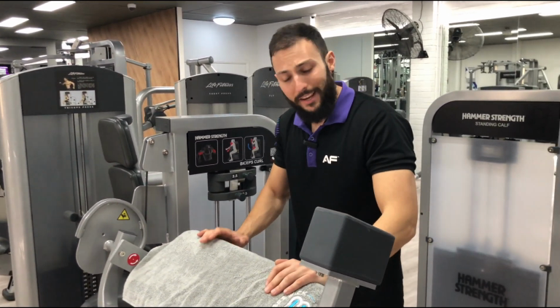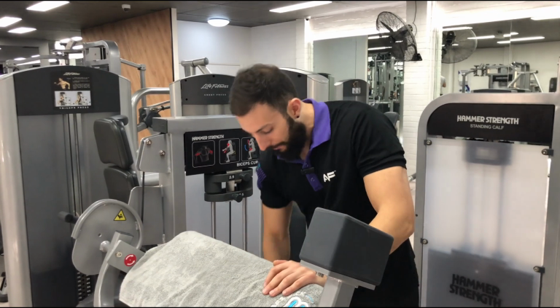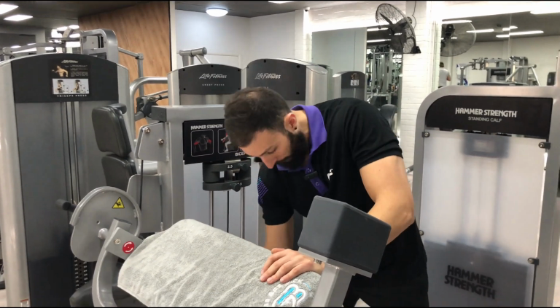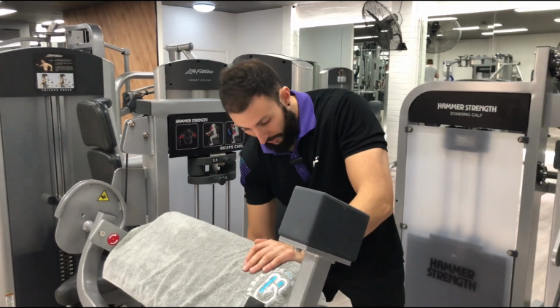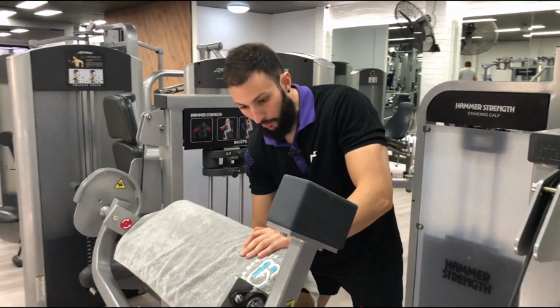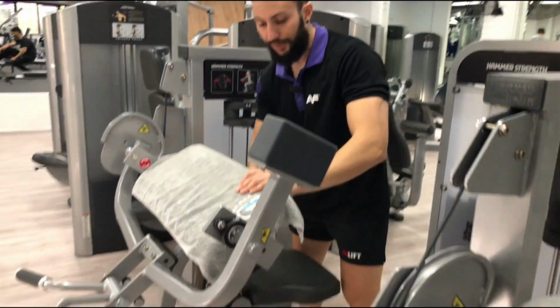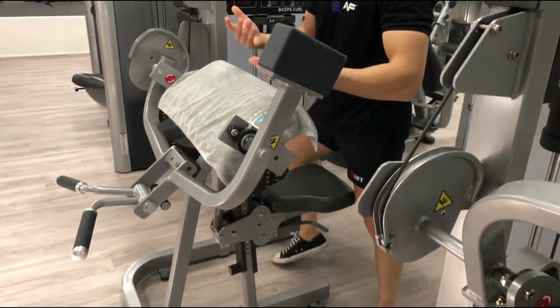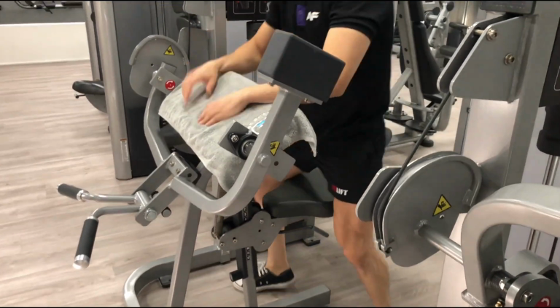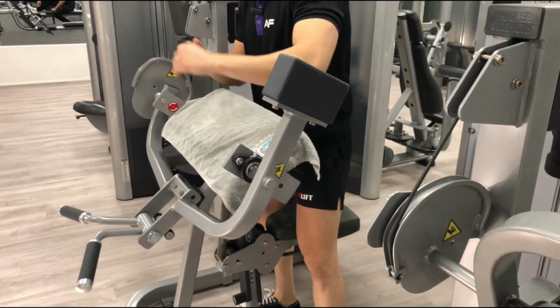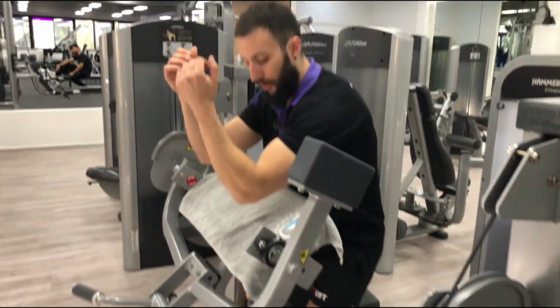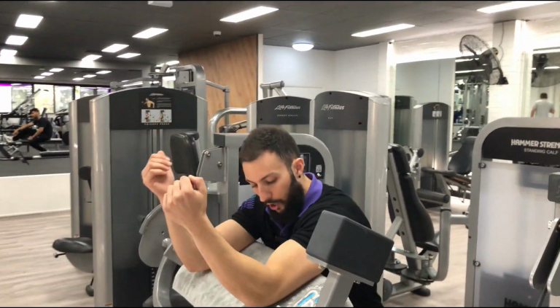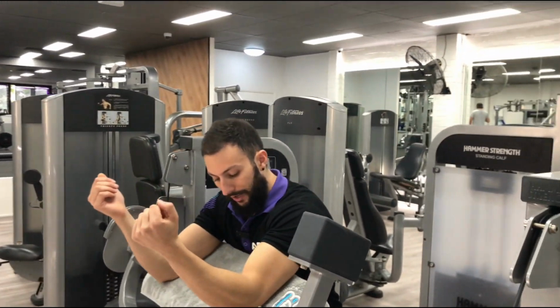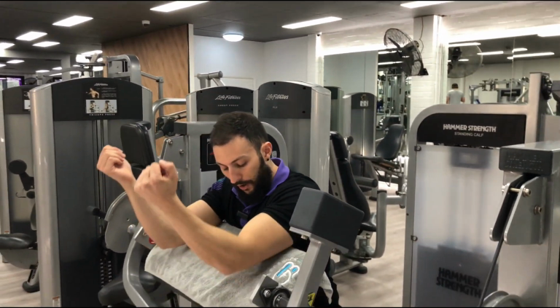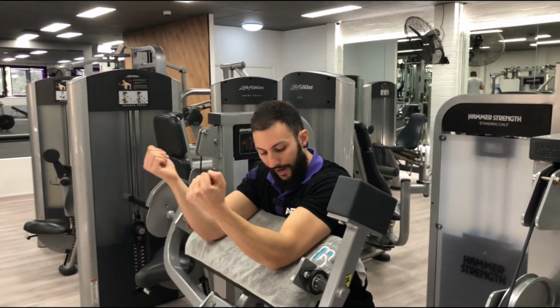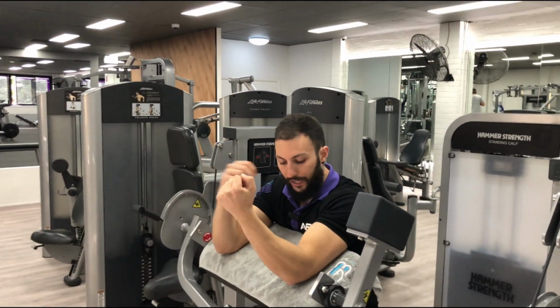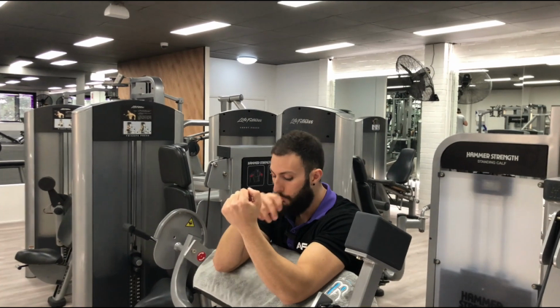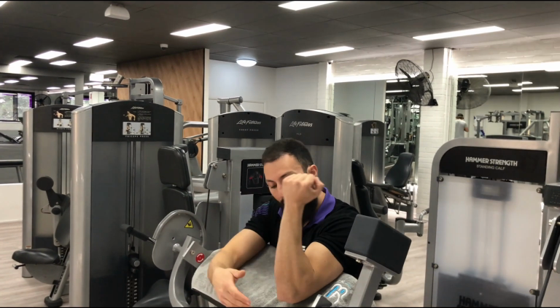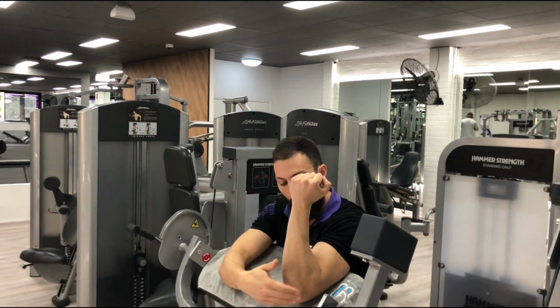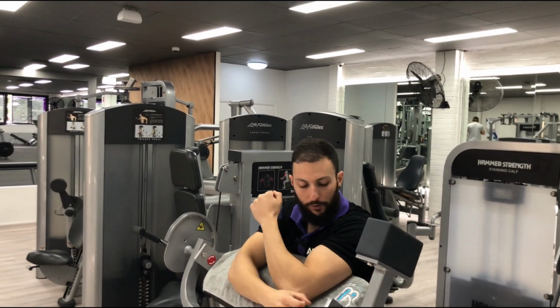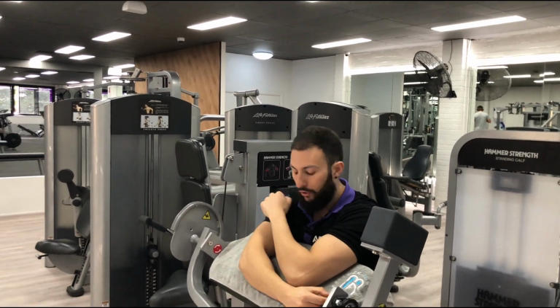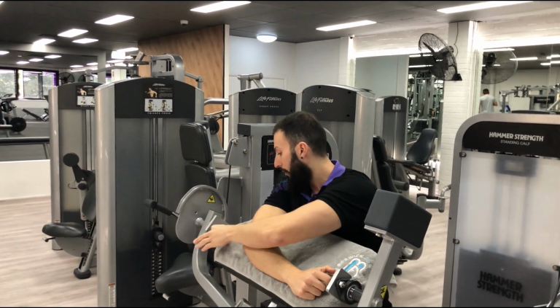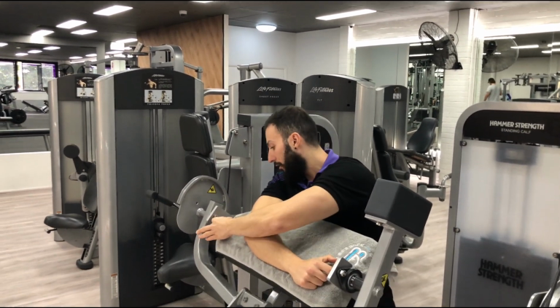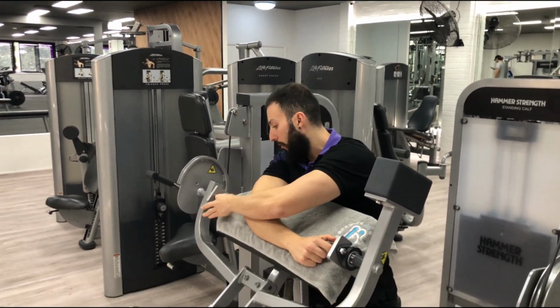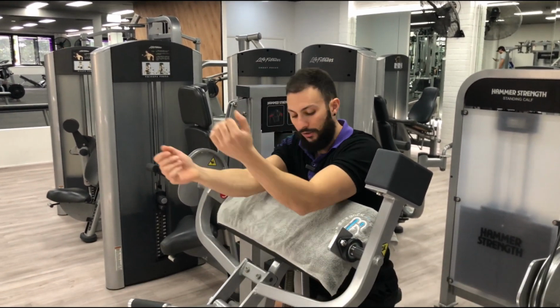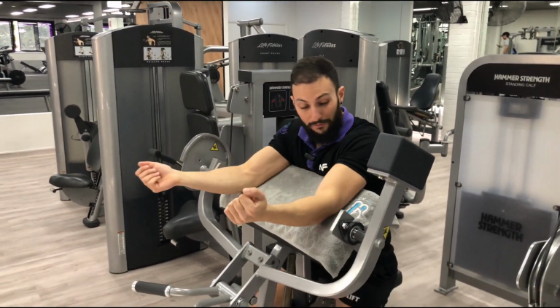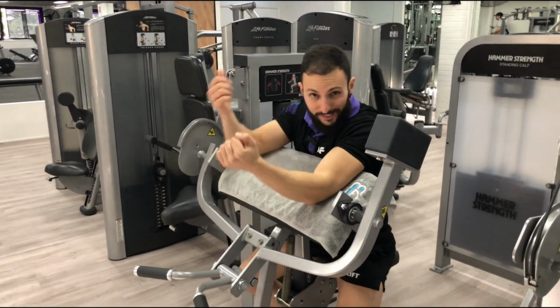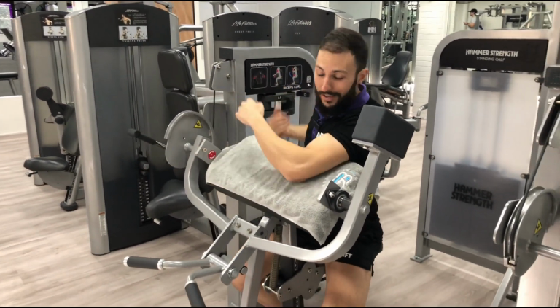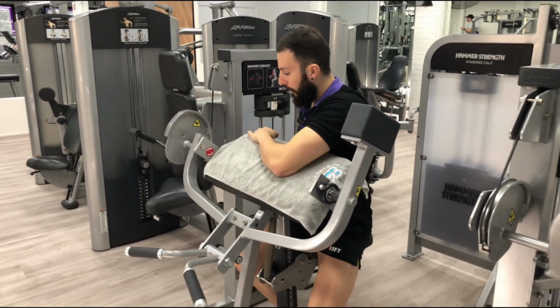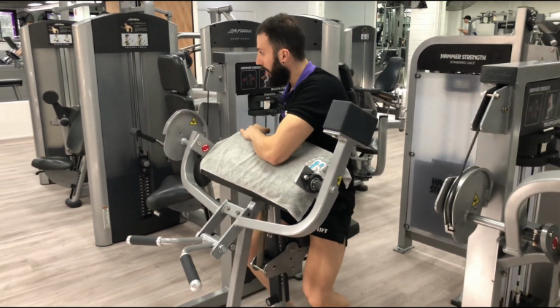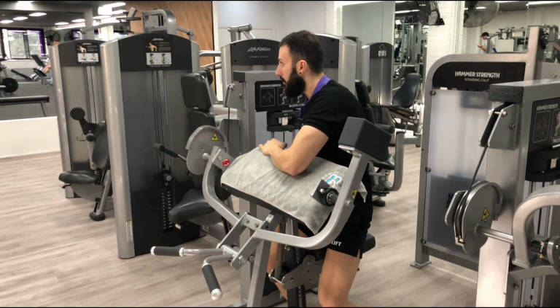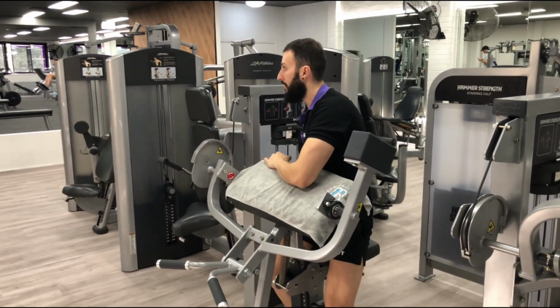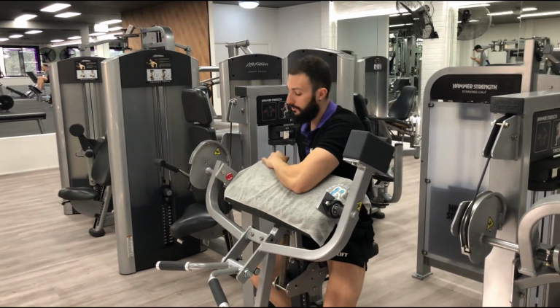Seat height — you want to adjust it so that your triceps are nice and flat on that bench, and you want to line up your elbows with these two red dots. Those are your pivot points. Adjust that seat to whatever's comfortable.